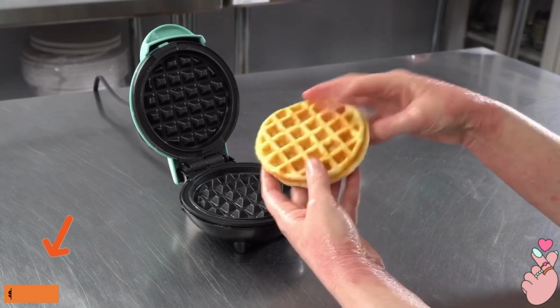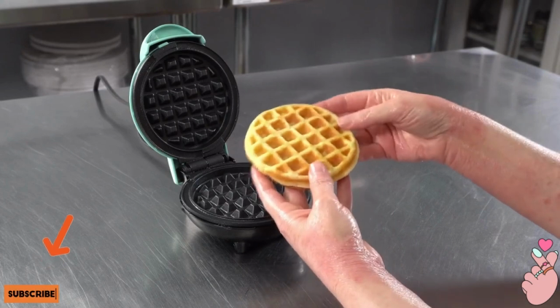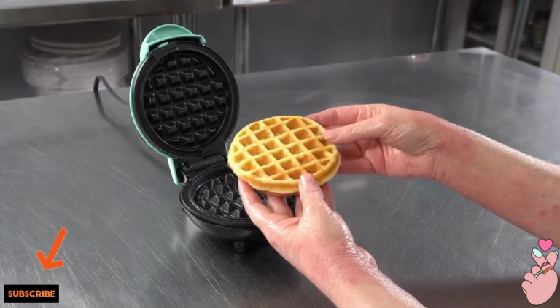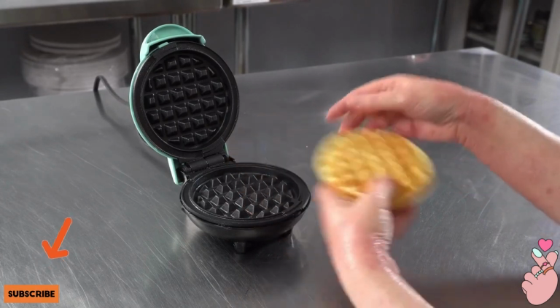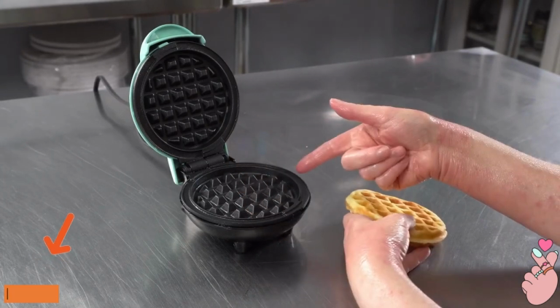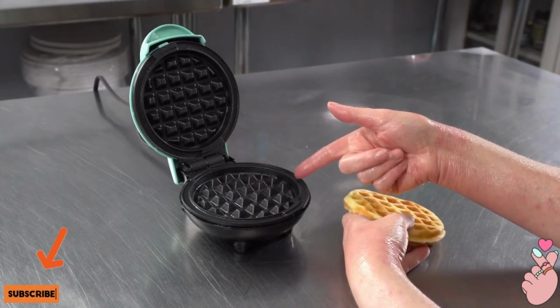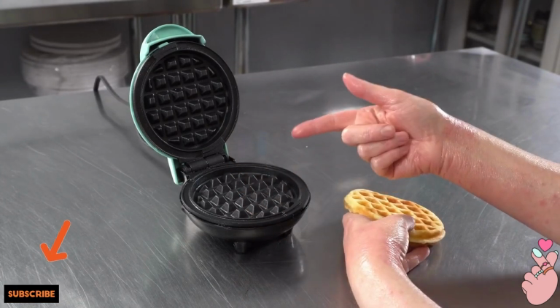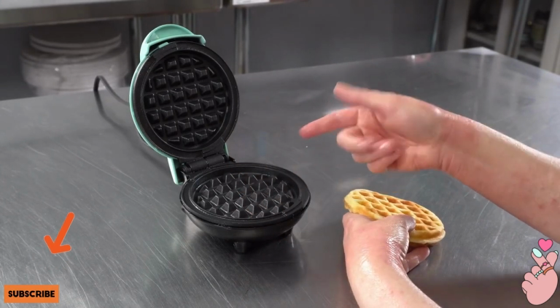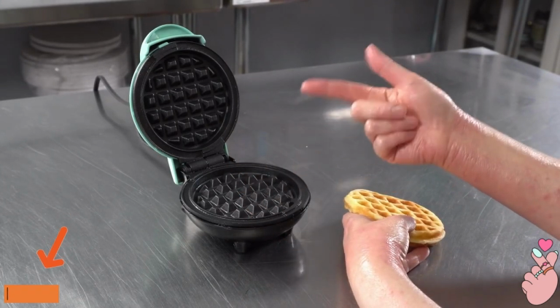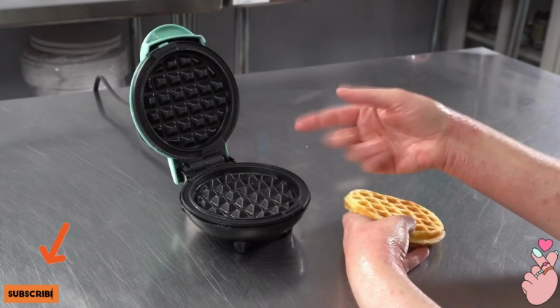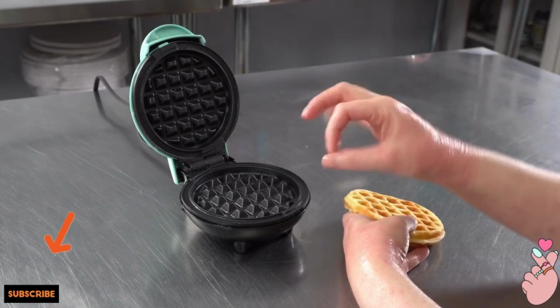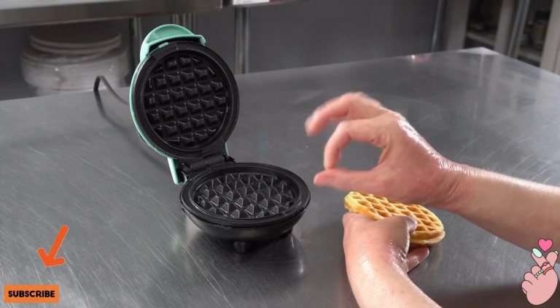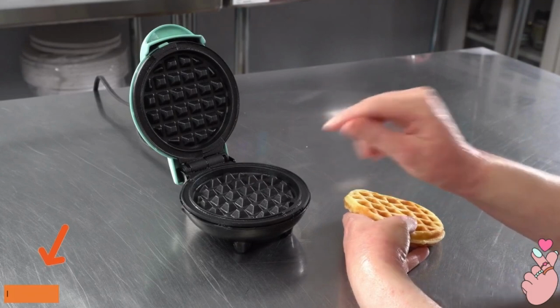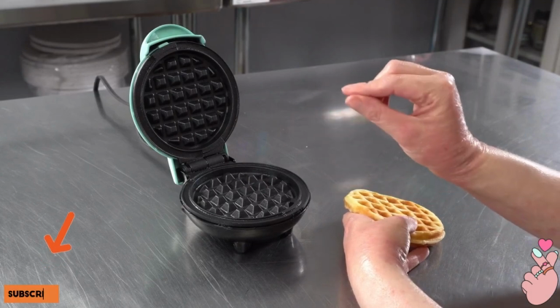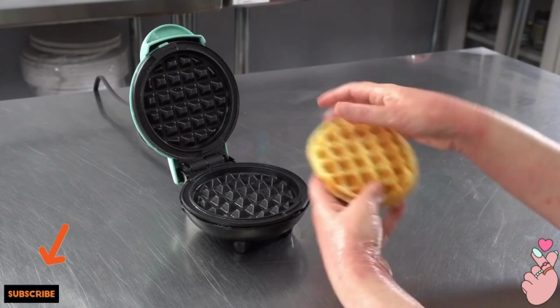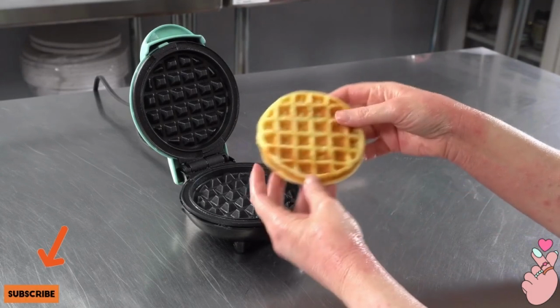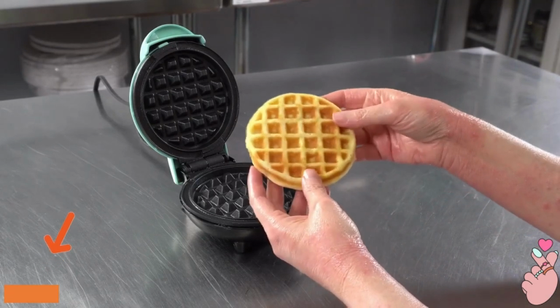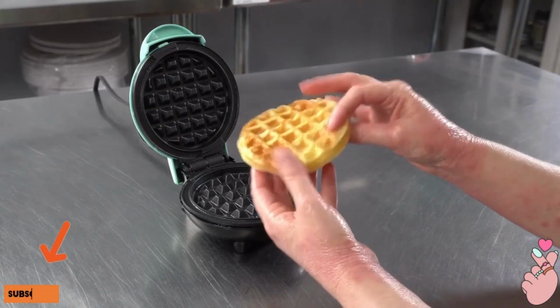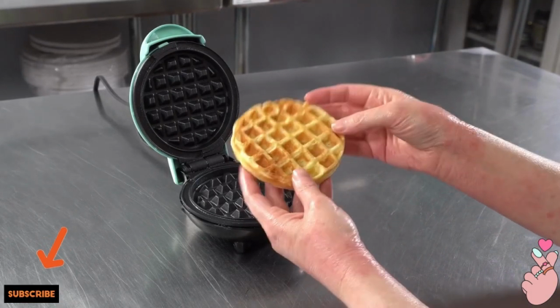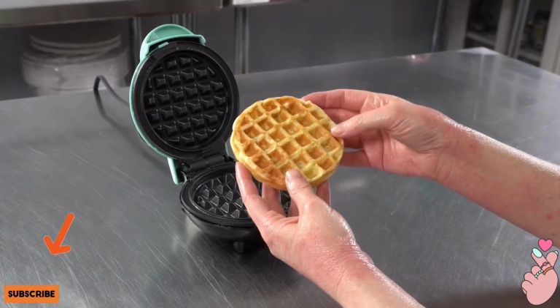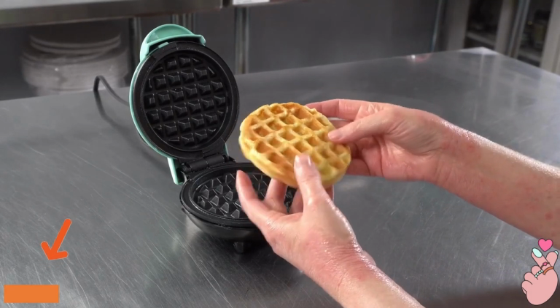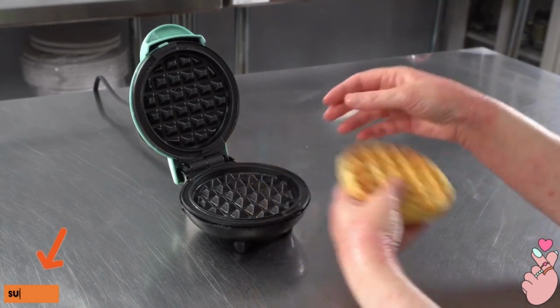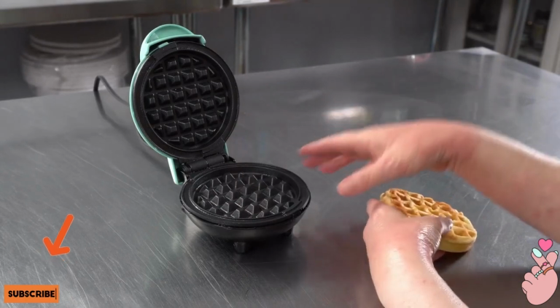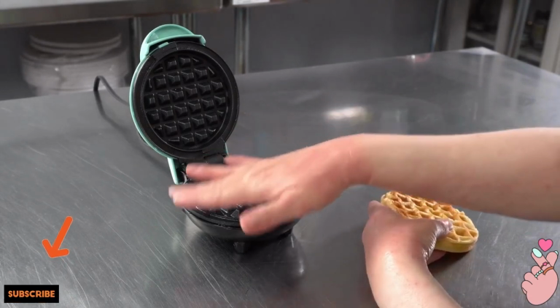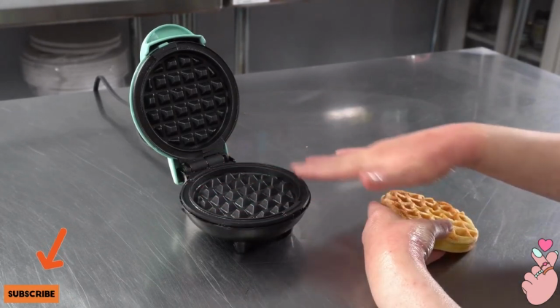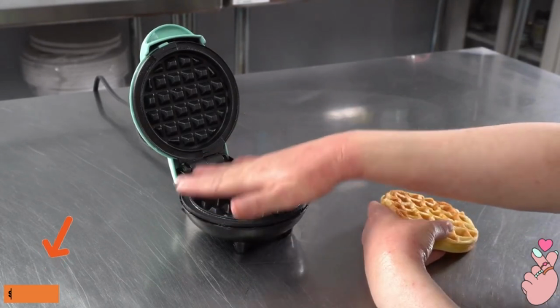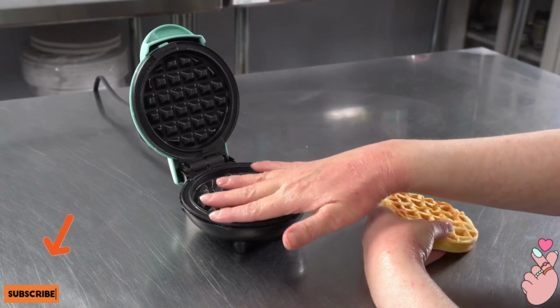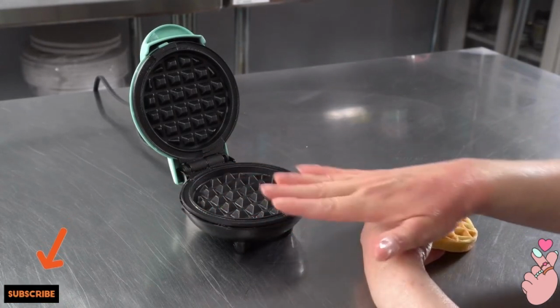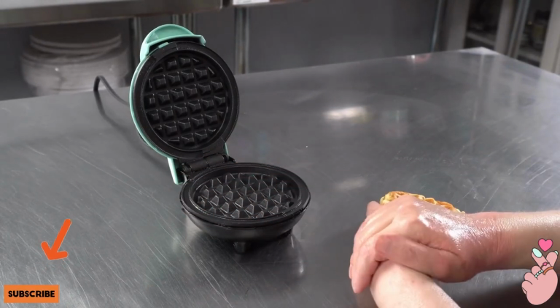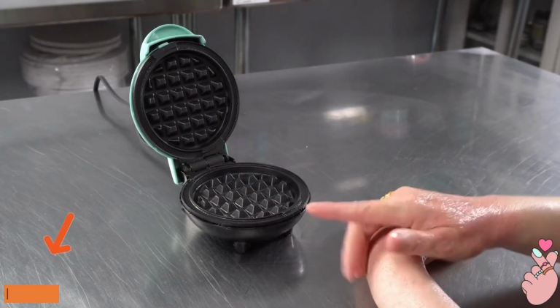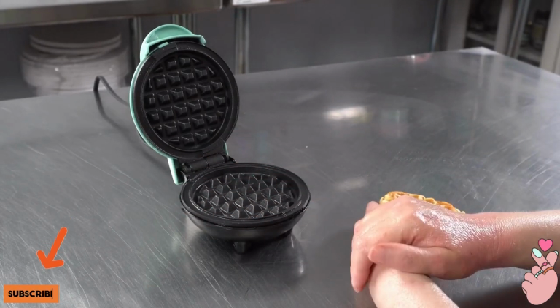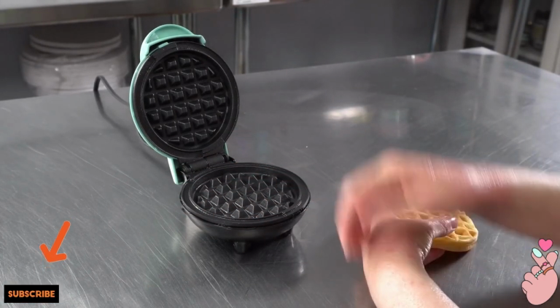The waffles are easy to remove. They recommend using something like a wooden spatula — I used chopsticks, which was actually perfect because I have a nice set of wooden ones. Just note that it does get really hot, so you want to keep the kids away from it.